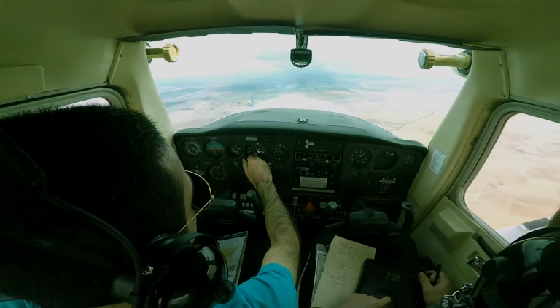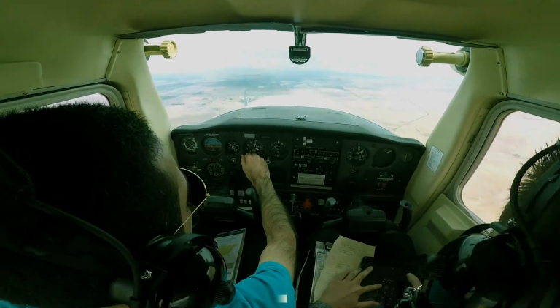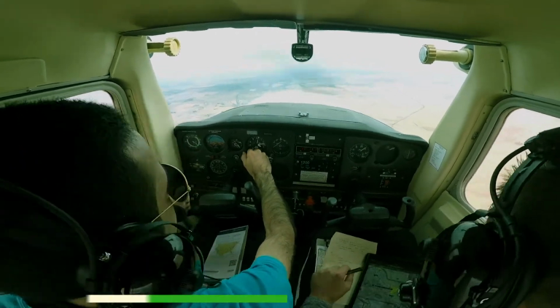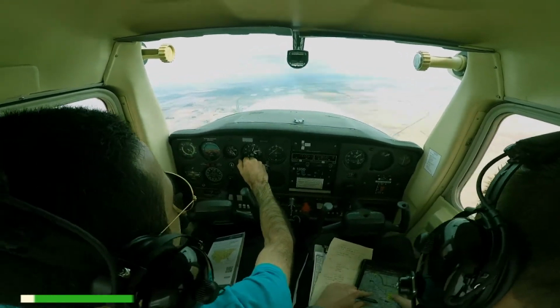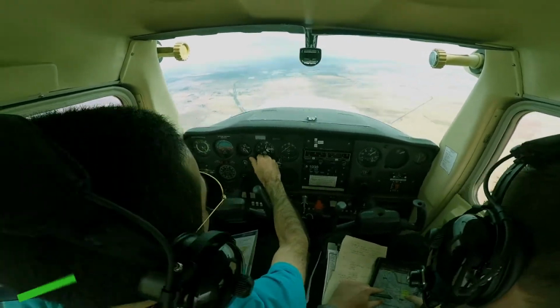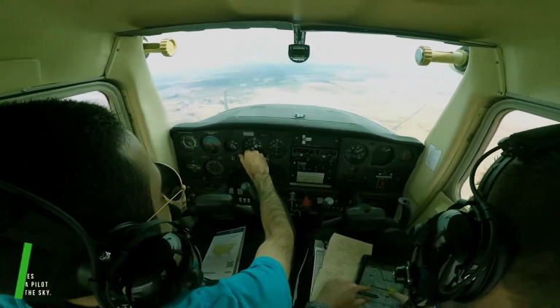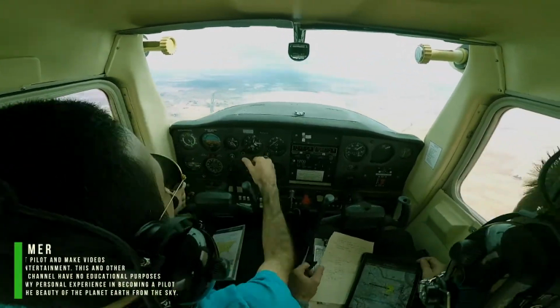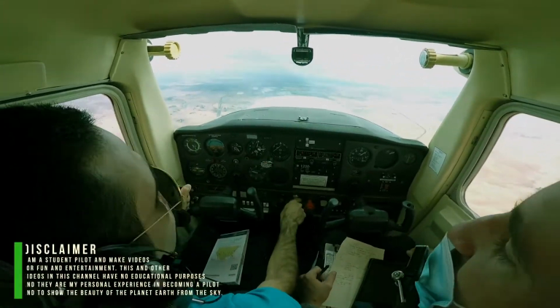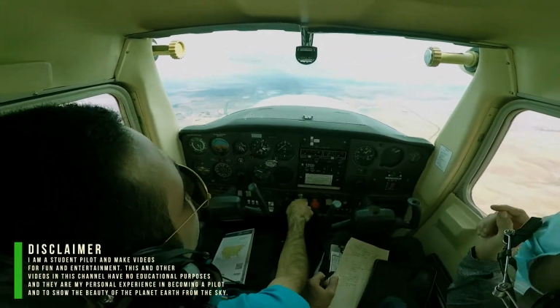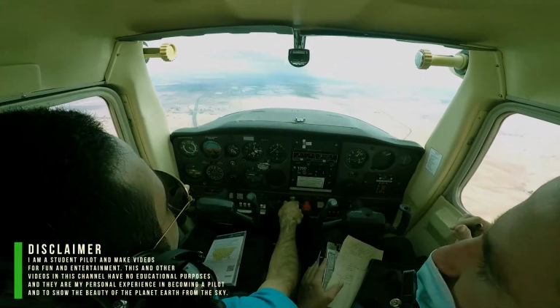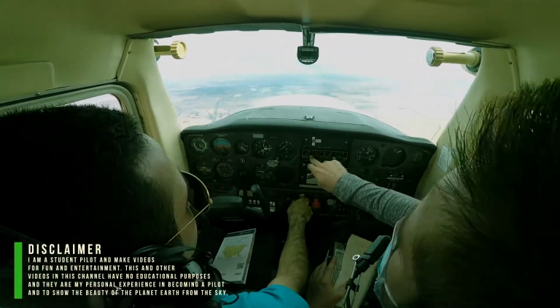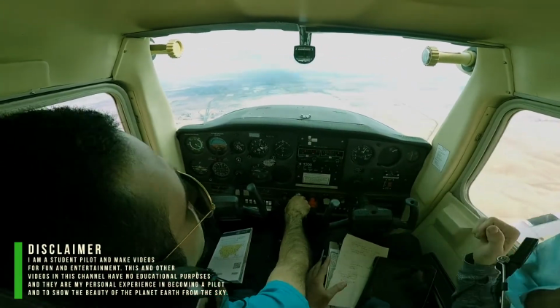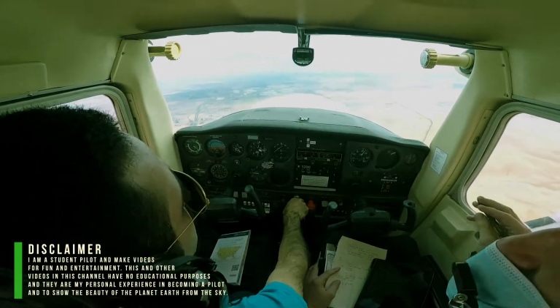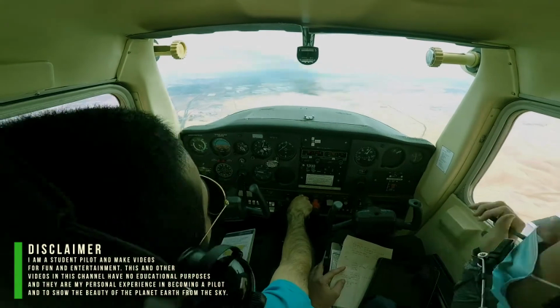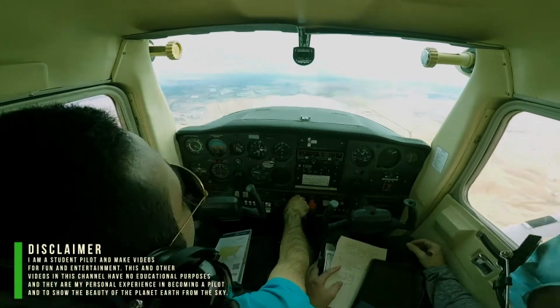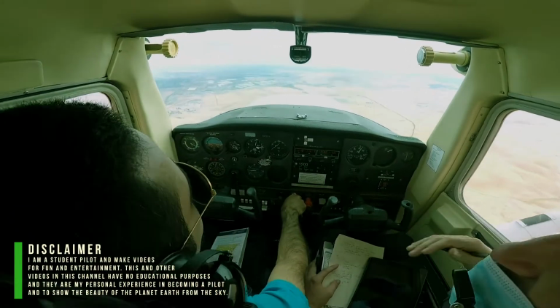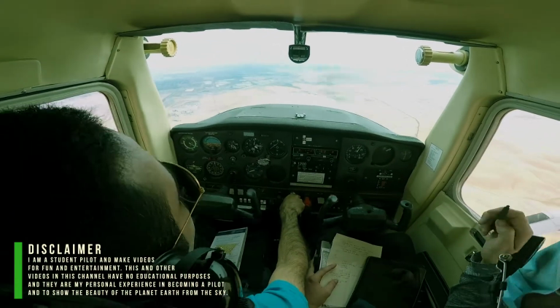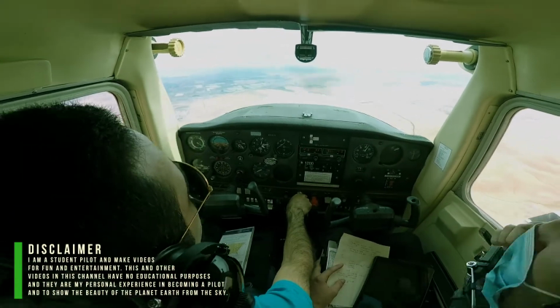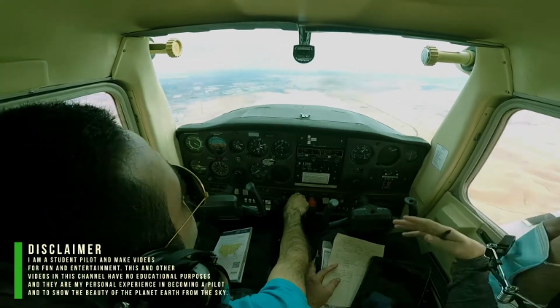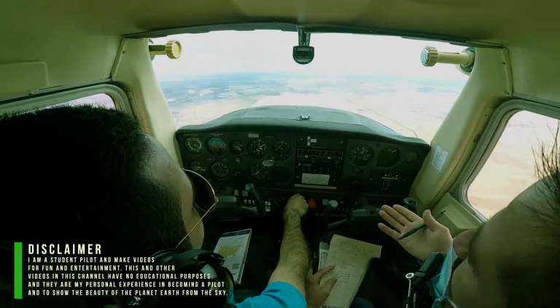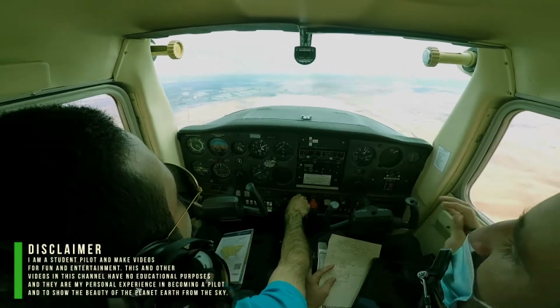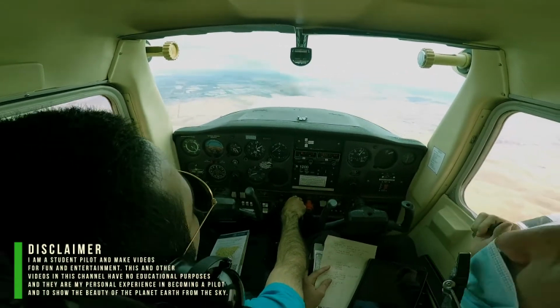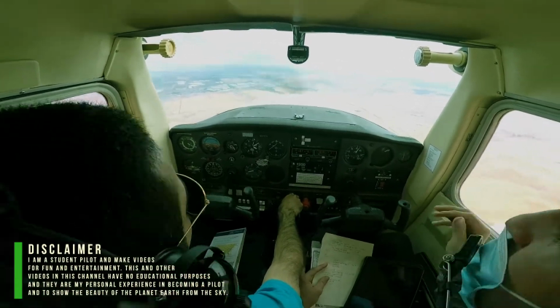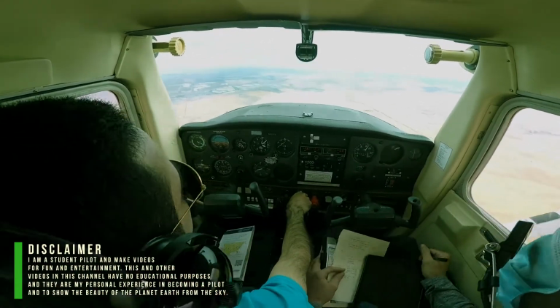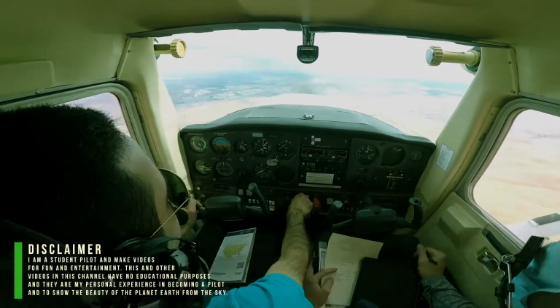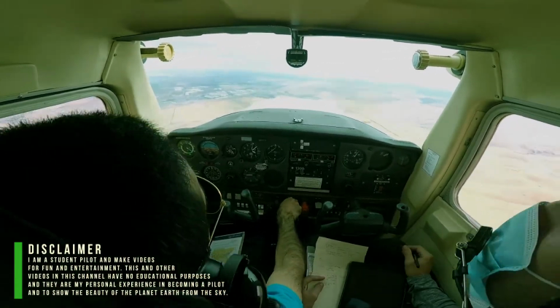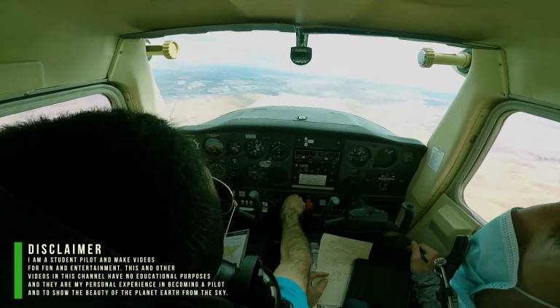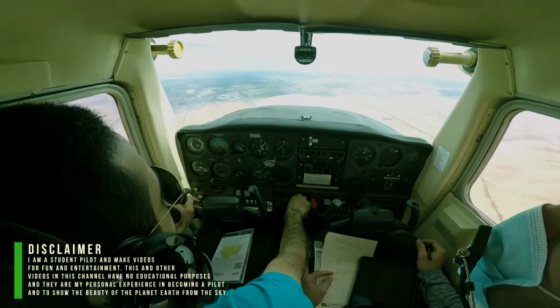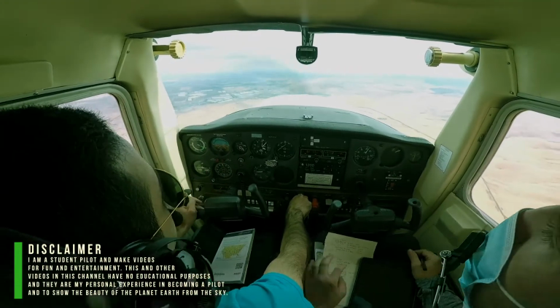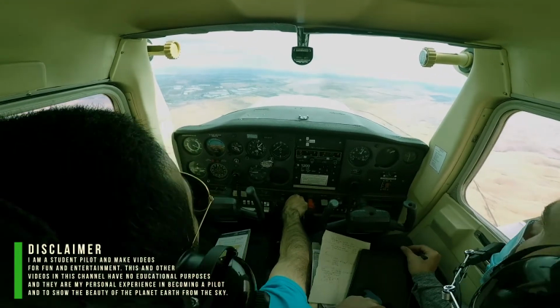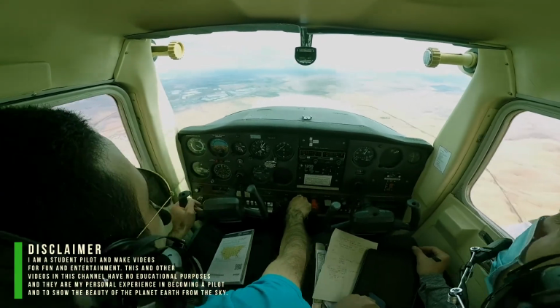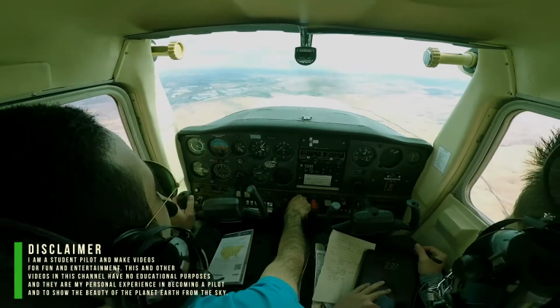Tracy traffic, 95606, about 10 miles west of the field, entering left downwind for runway 30 for some touch and goes. Tracy.